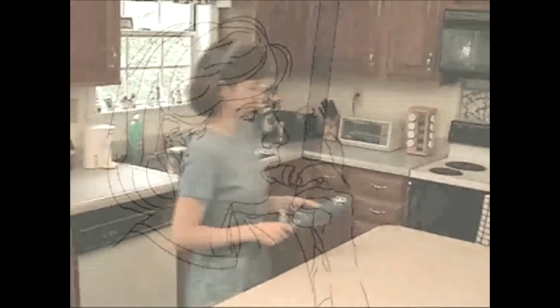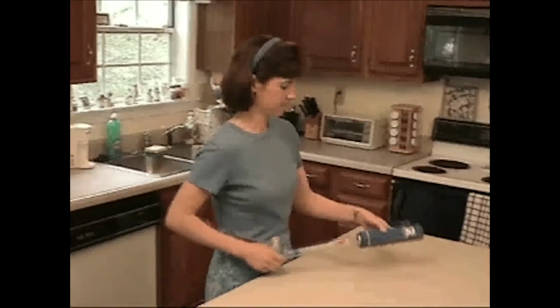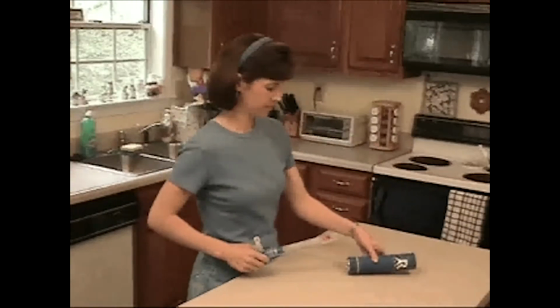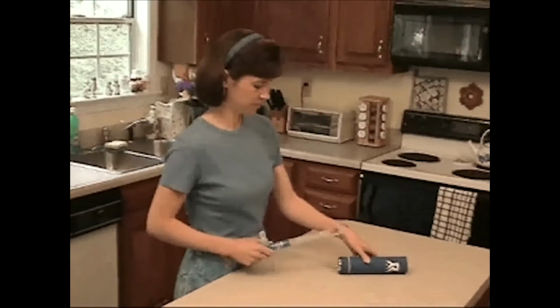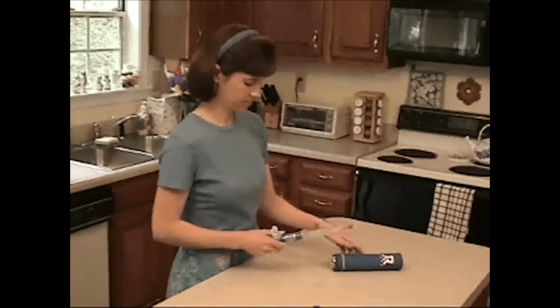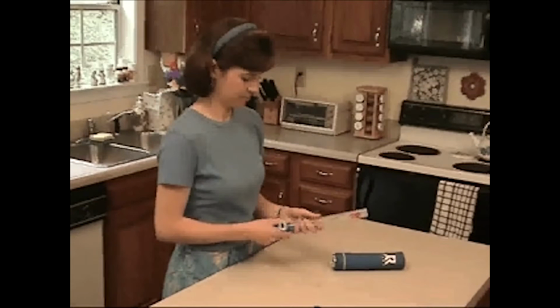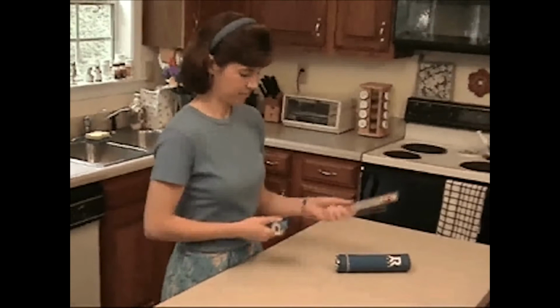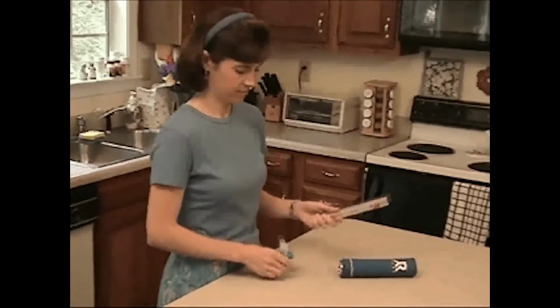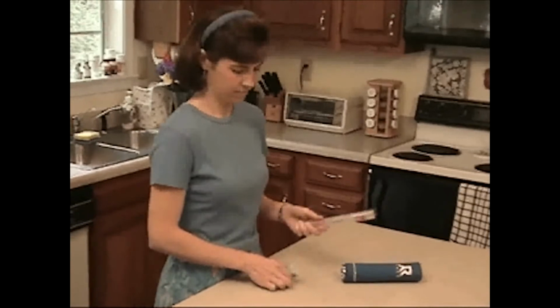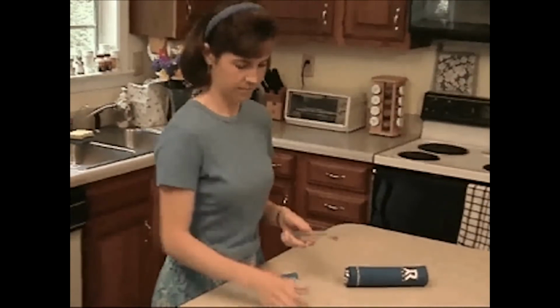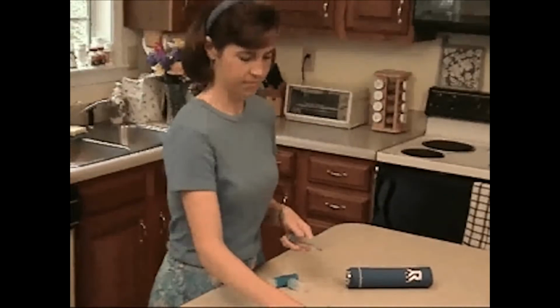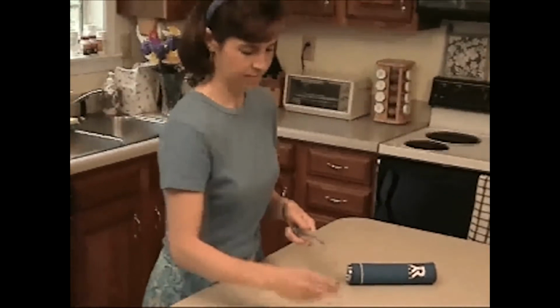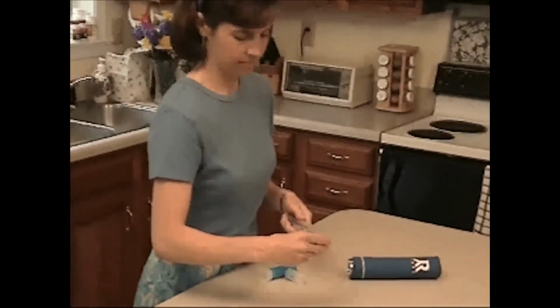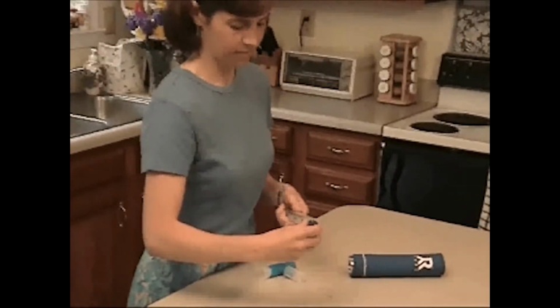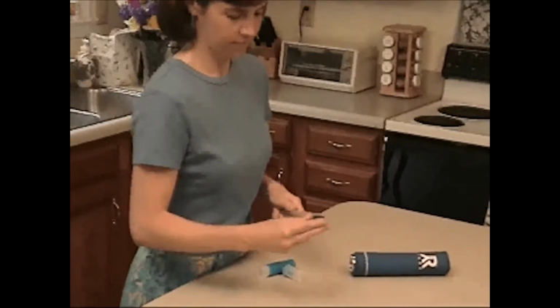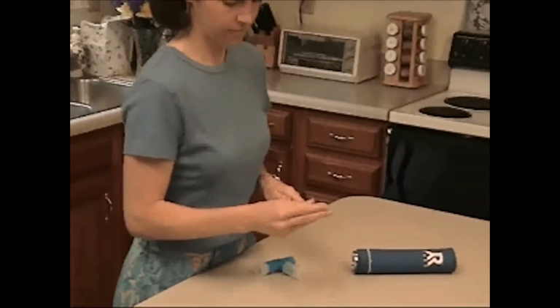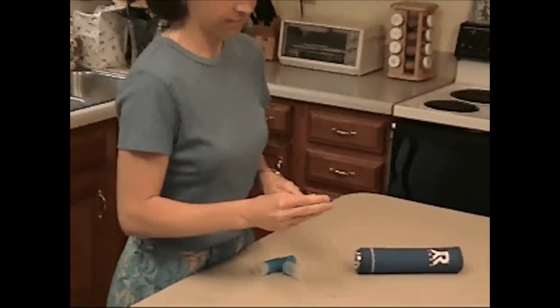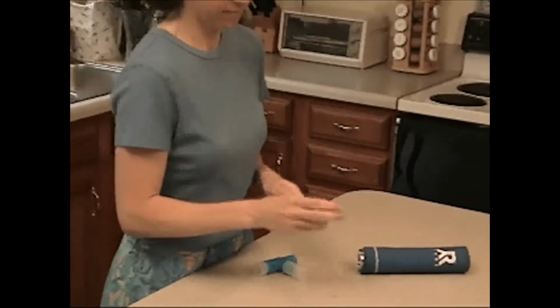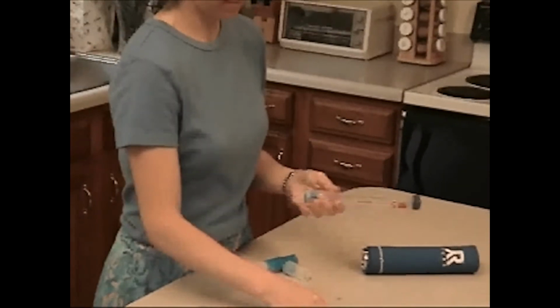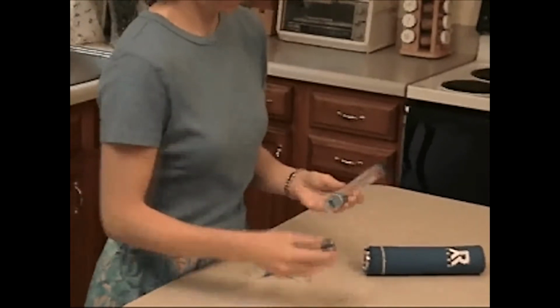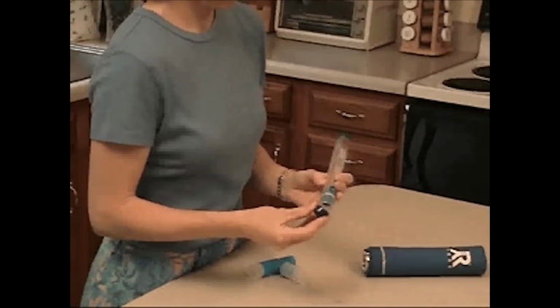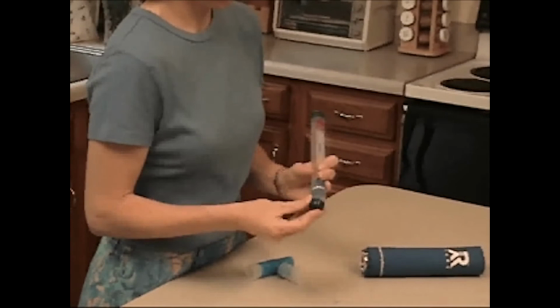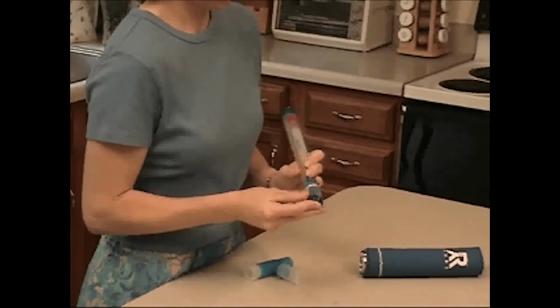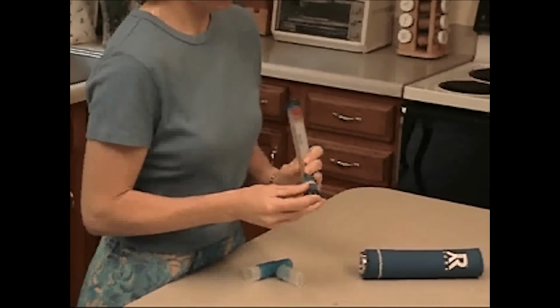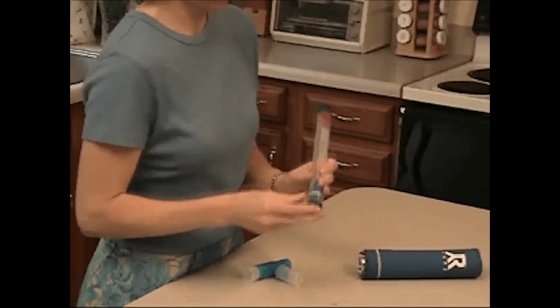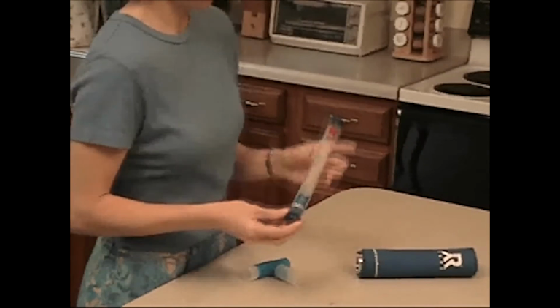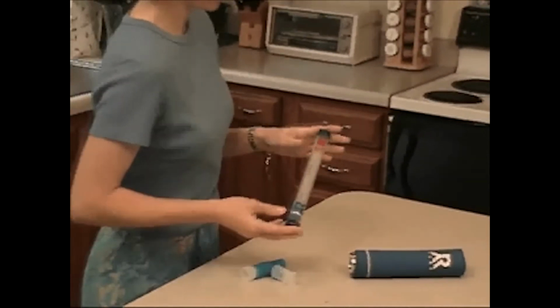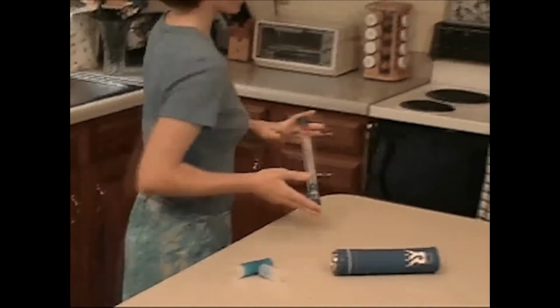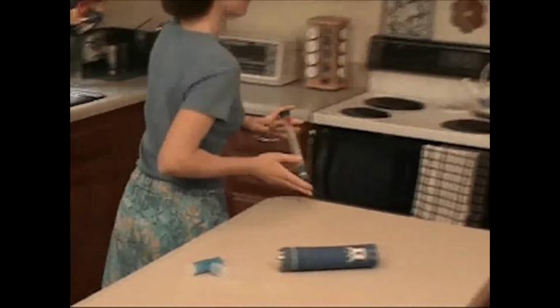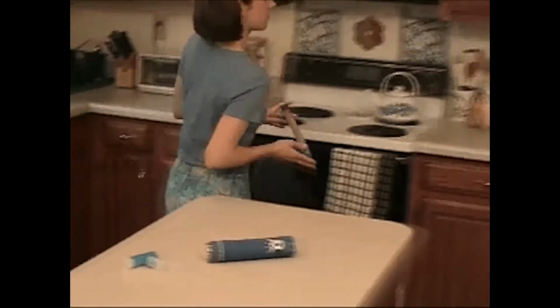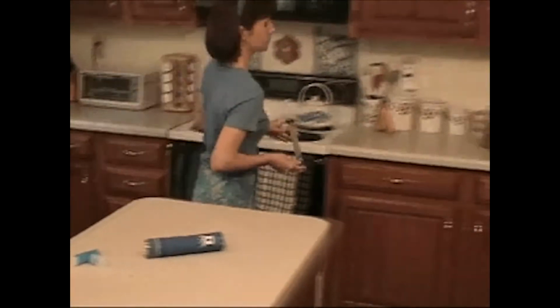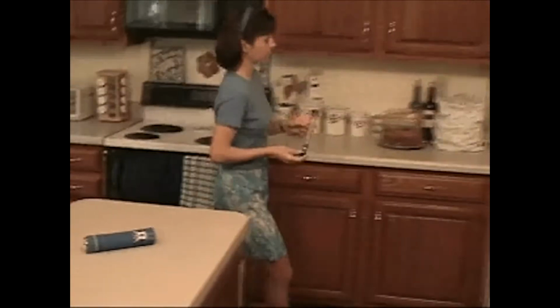After breathing for a predetermined period of time, caps are placed over the ends of the R tube. Her name and date can be recorded on the label, and the R tube is stored in the freezer.